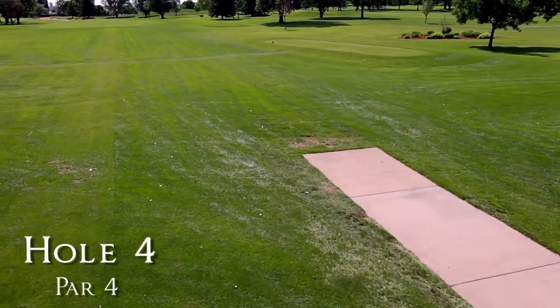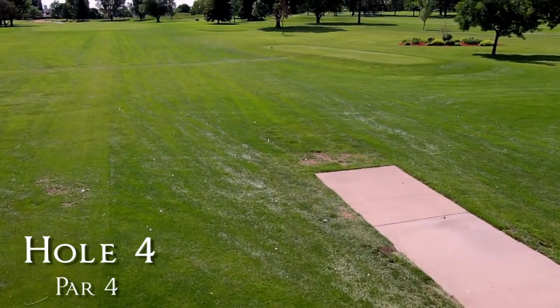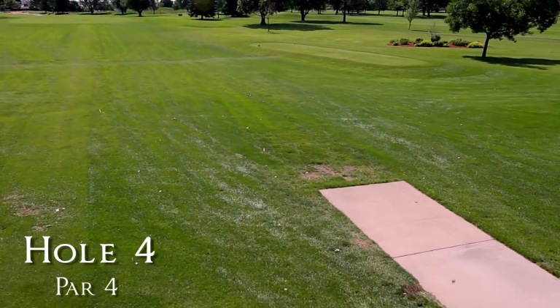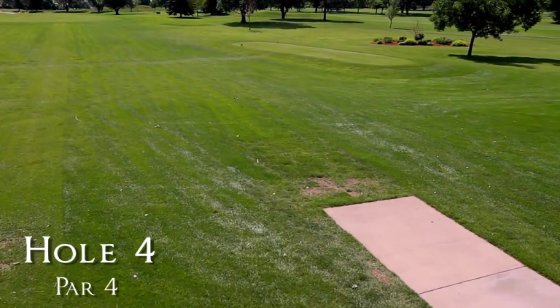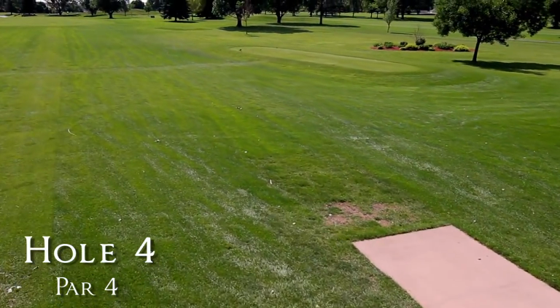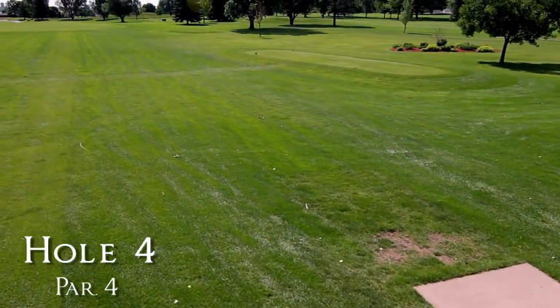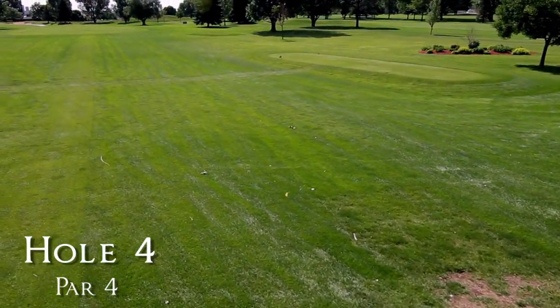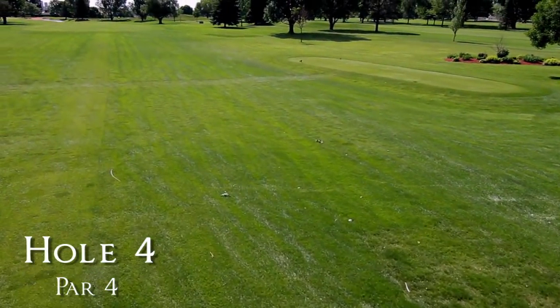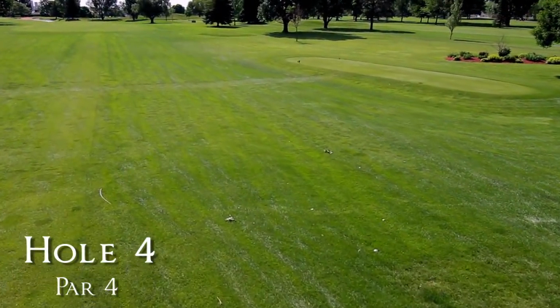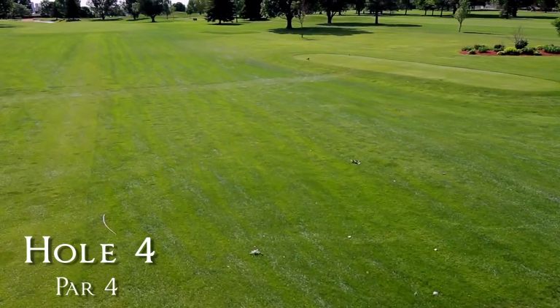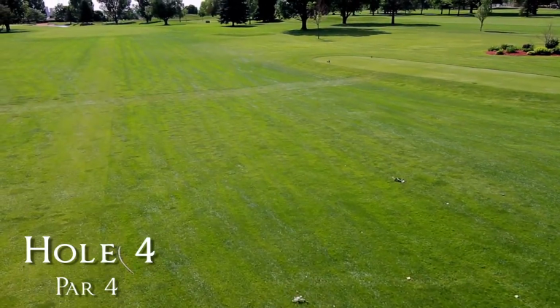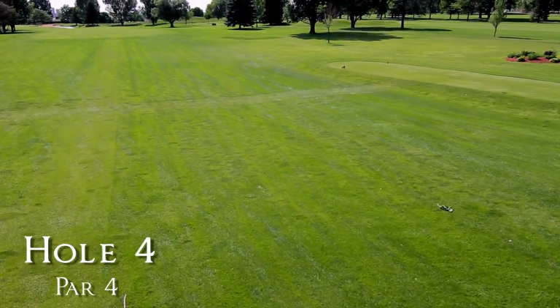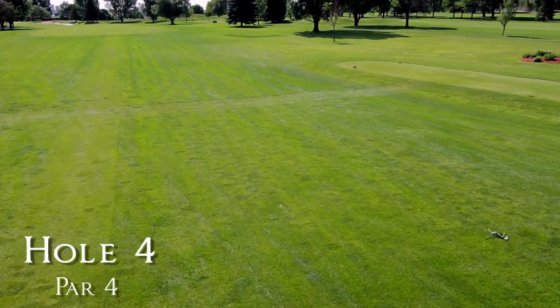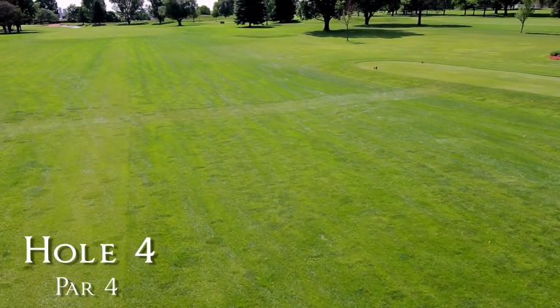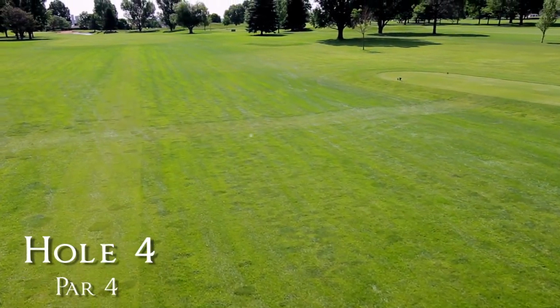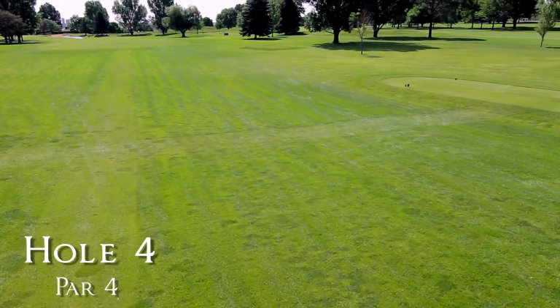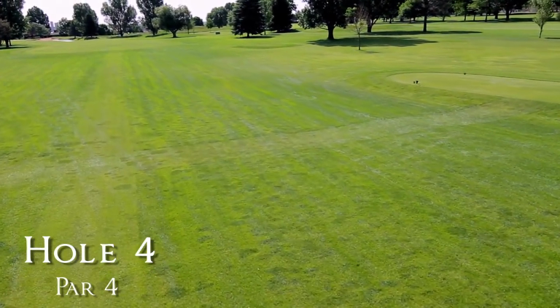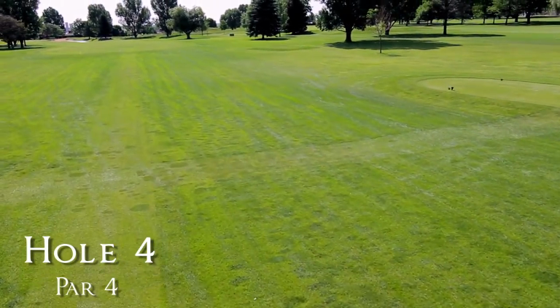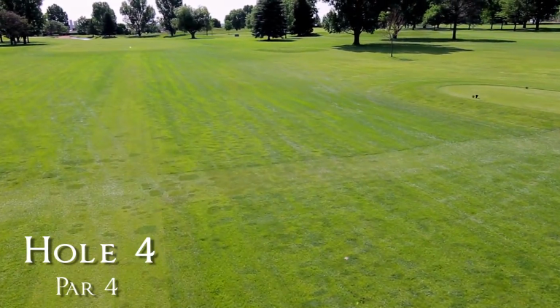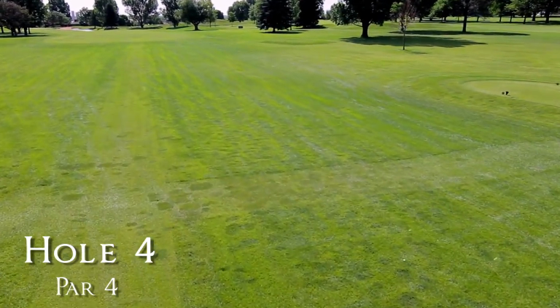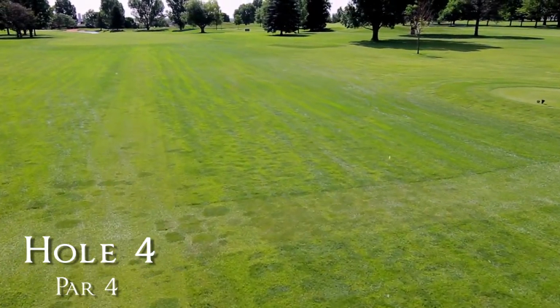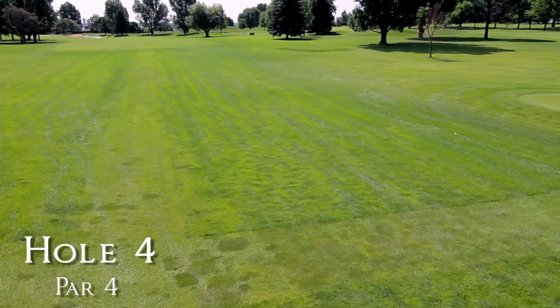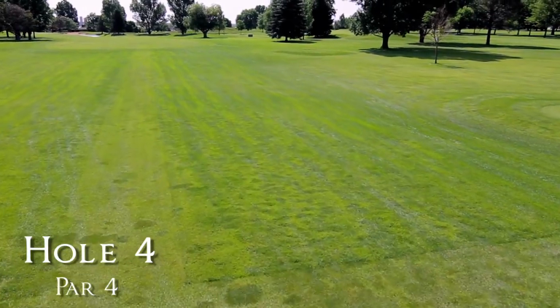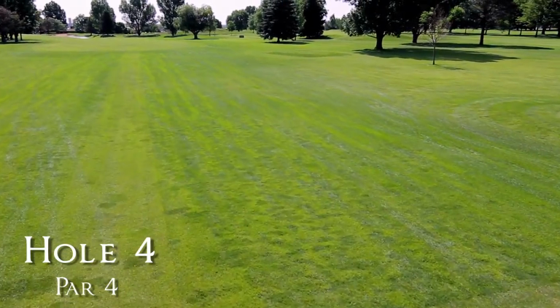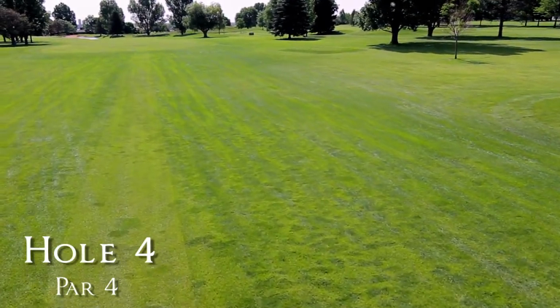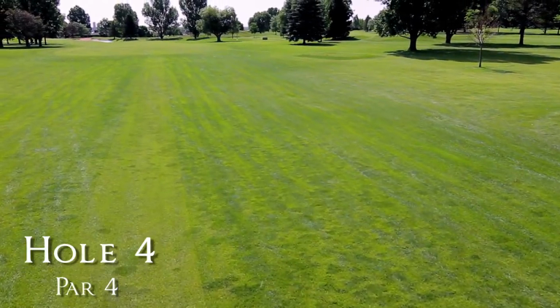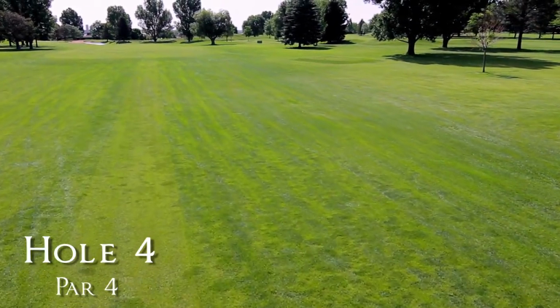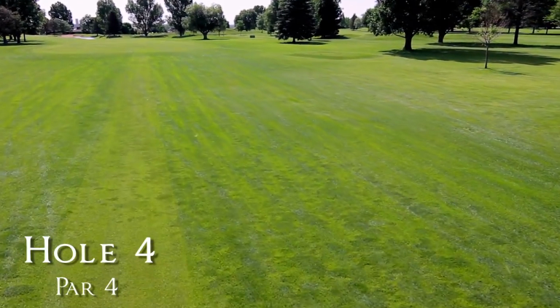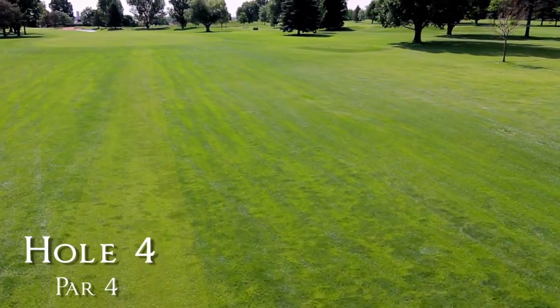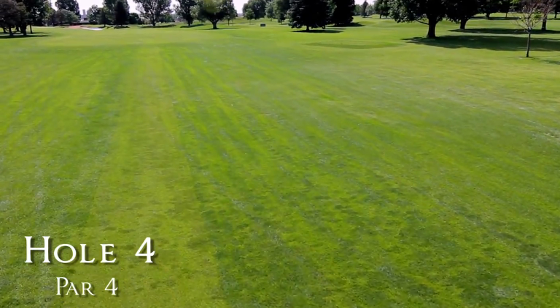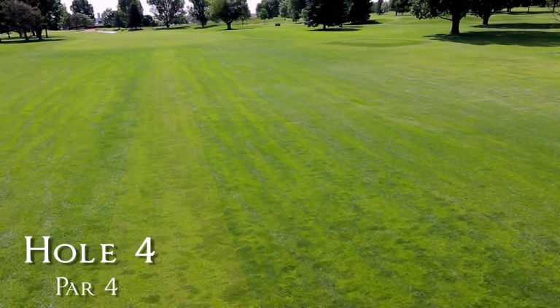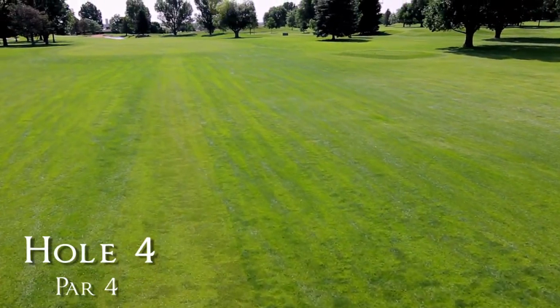Hole number four is among the longest par fours on the course. There's a large pond defining the right side of the fairway. To lay up short of the water, place your tee shot approximately 160 yards out from the green.